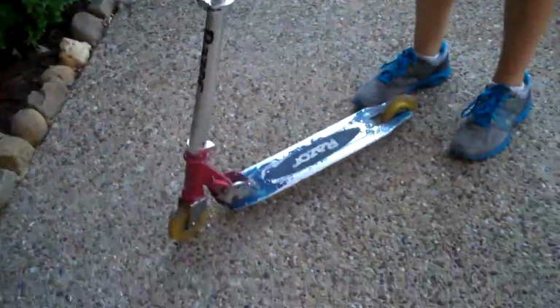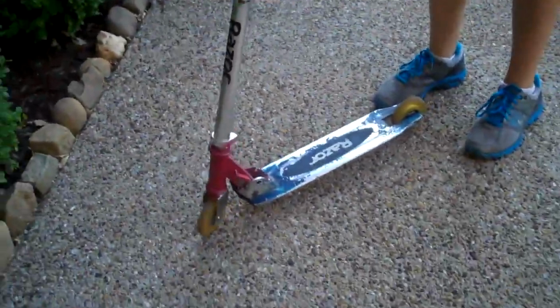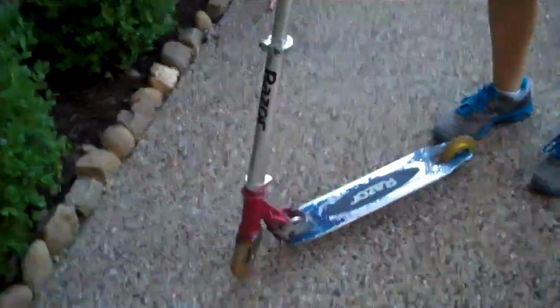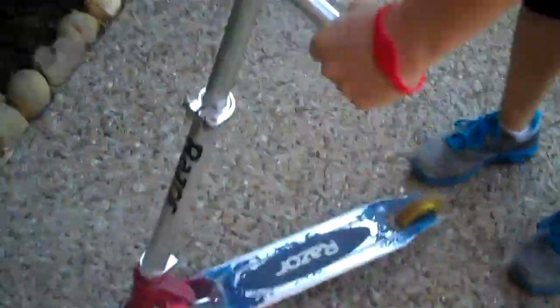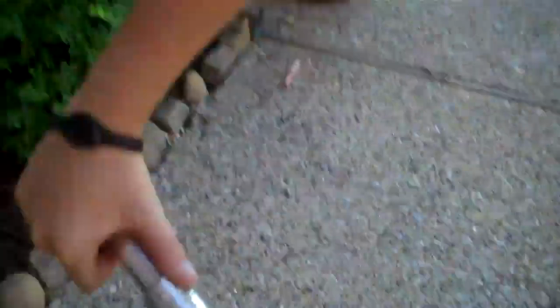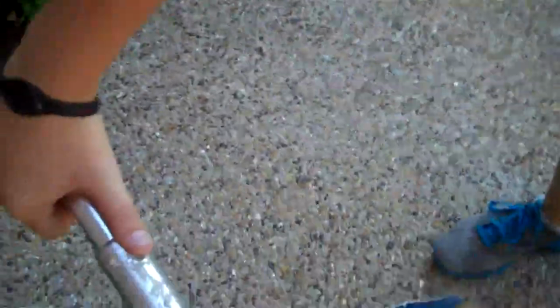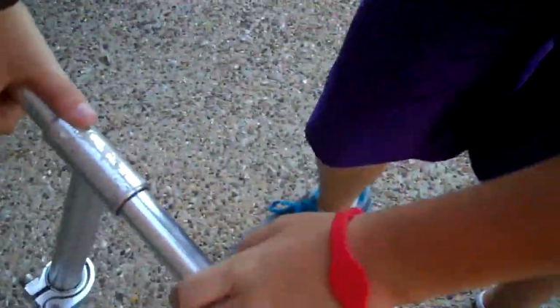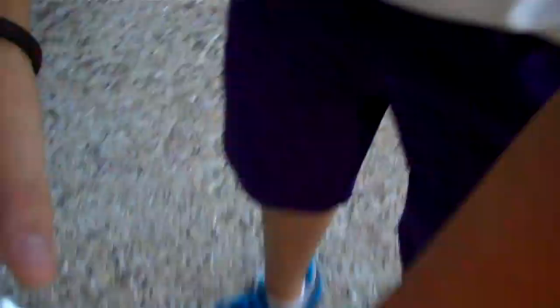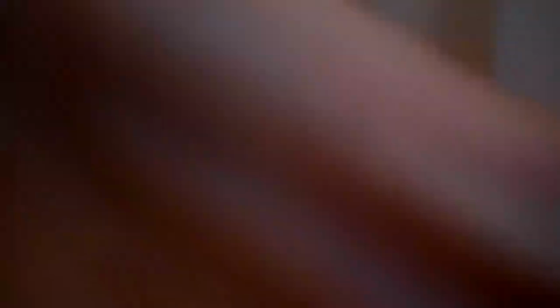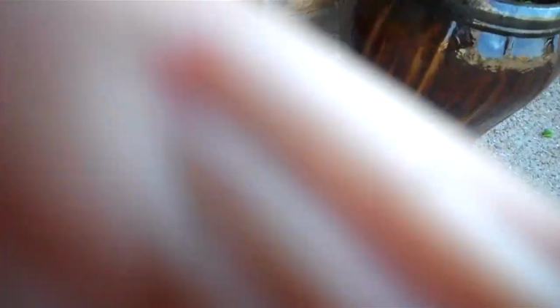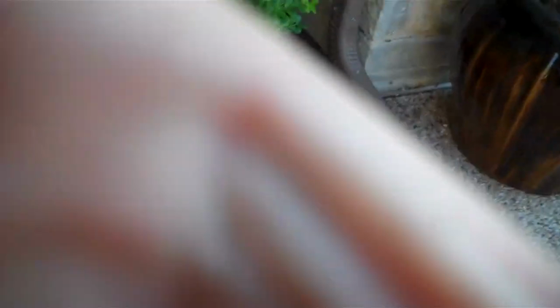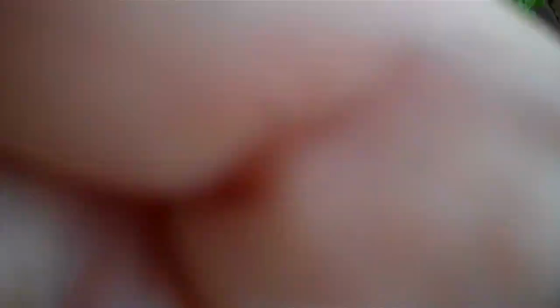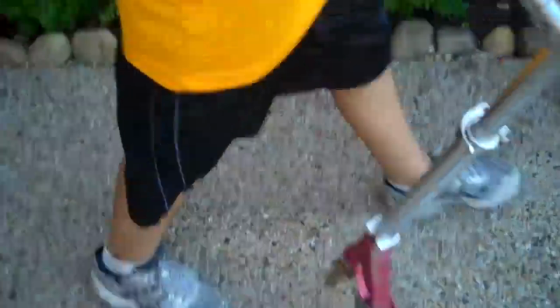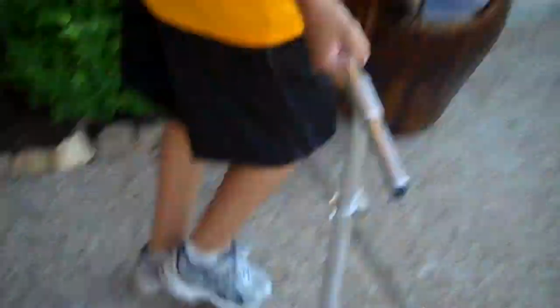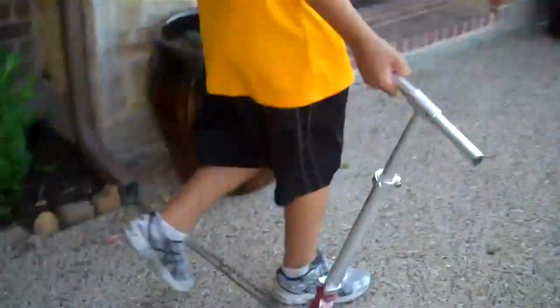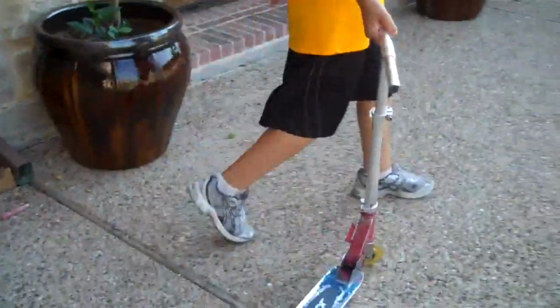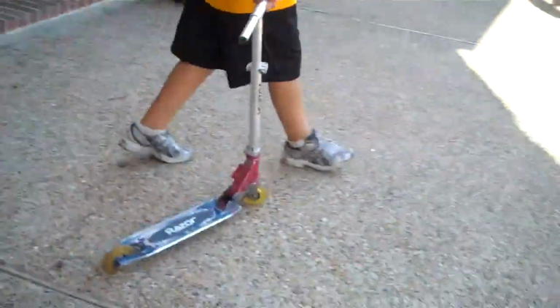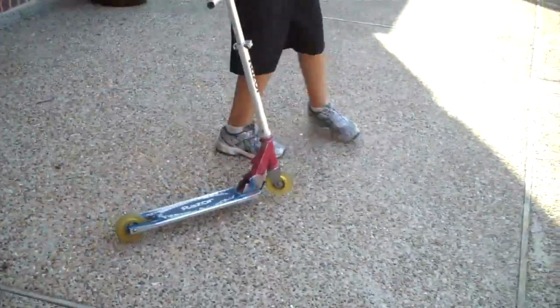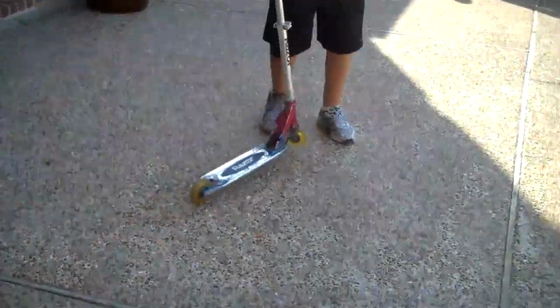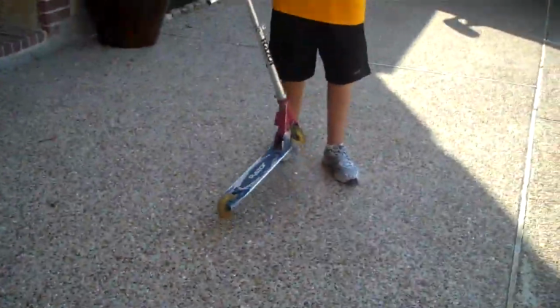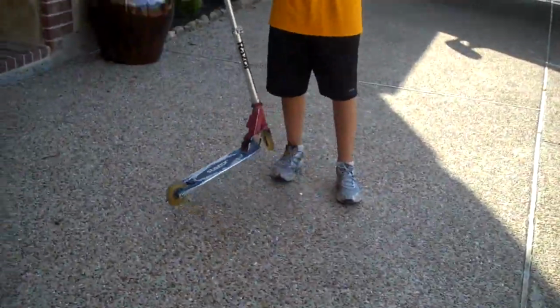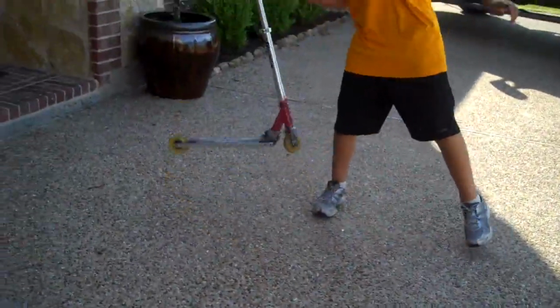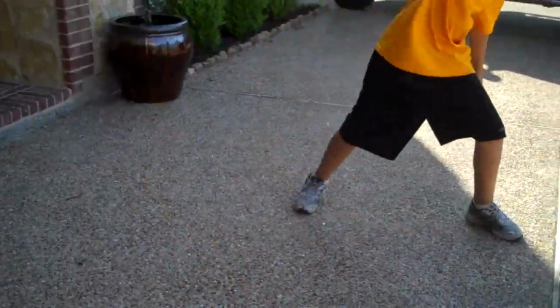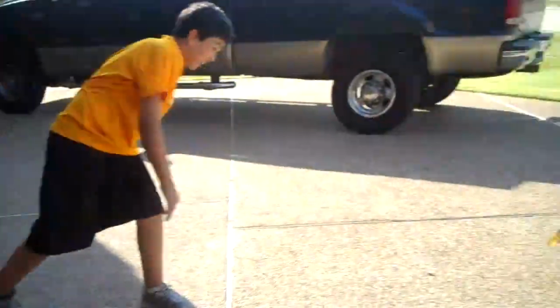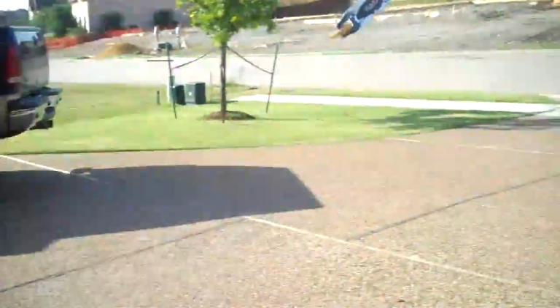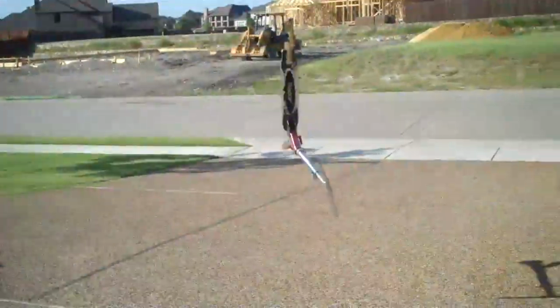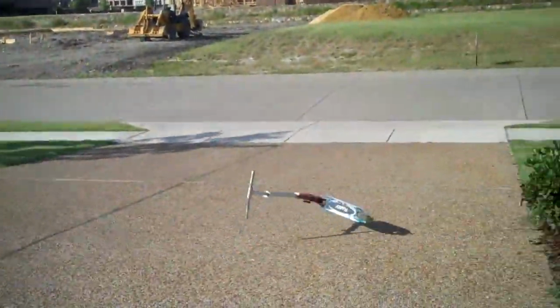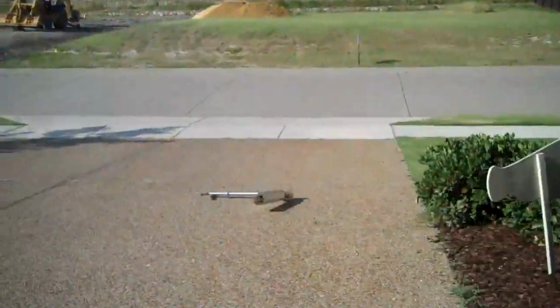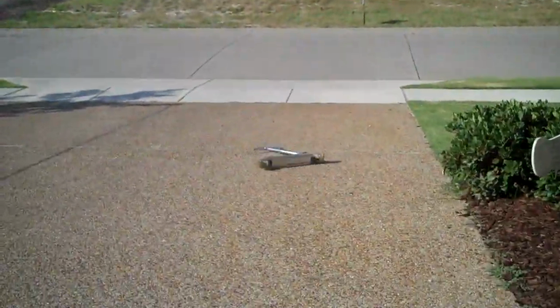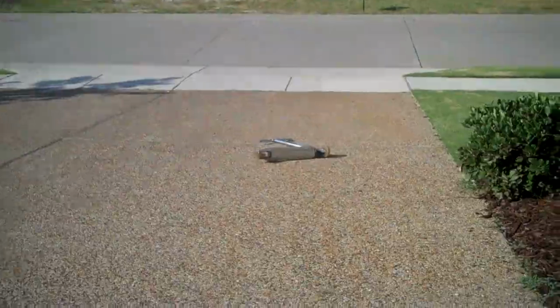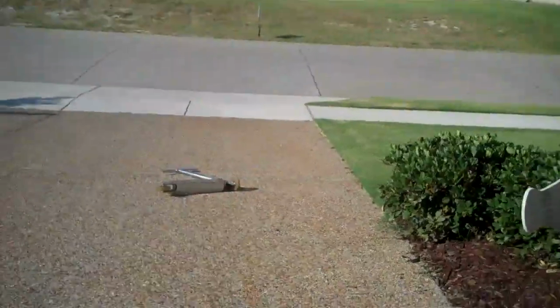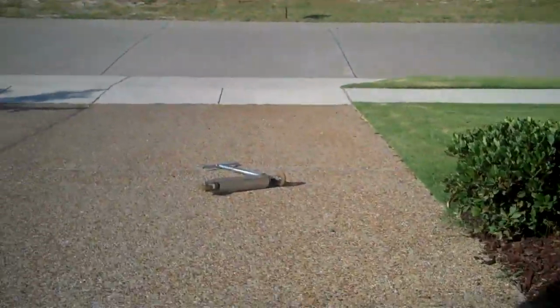Dang, that thing's hard. Let me see this. Give me a freaking hammer. See if we can break this thing. We broke the fork of his other scooter. Oh my god, dude, that did something to the driveway.